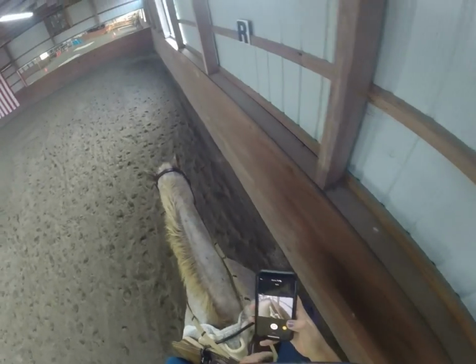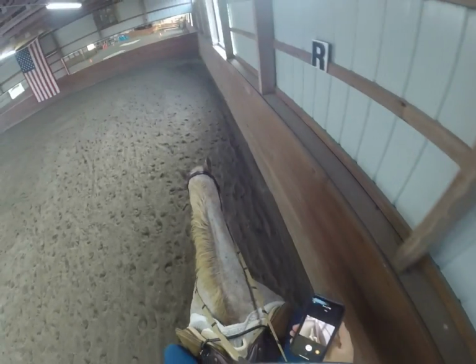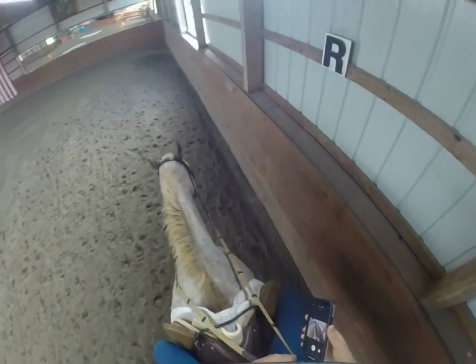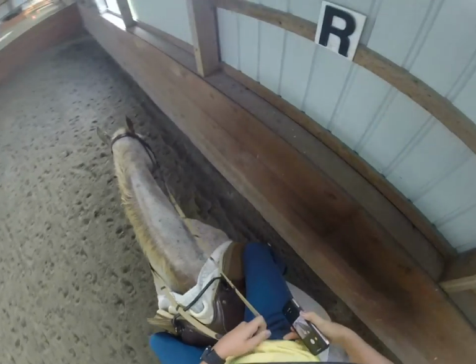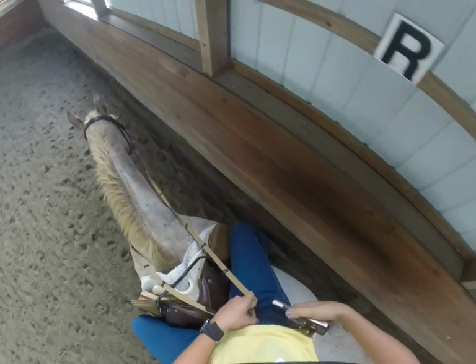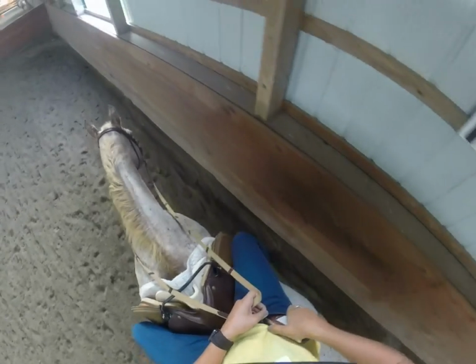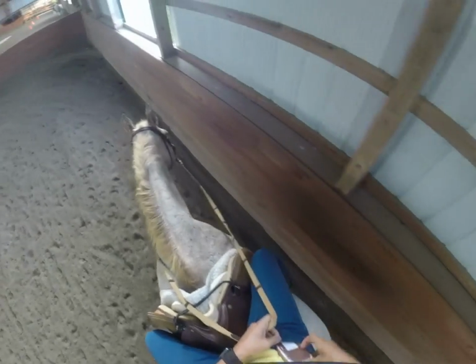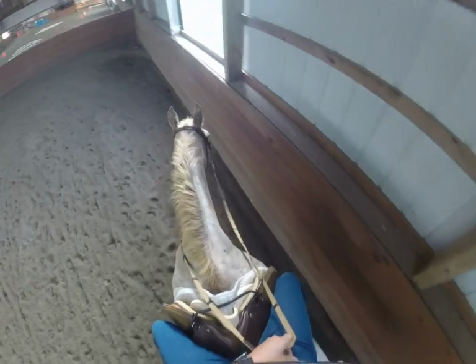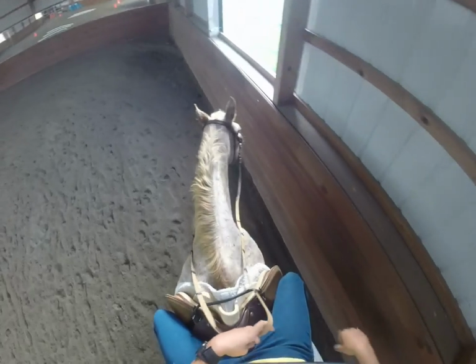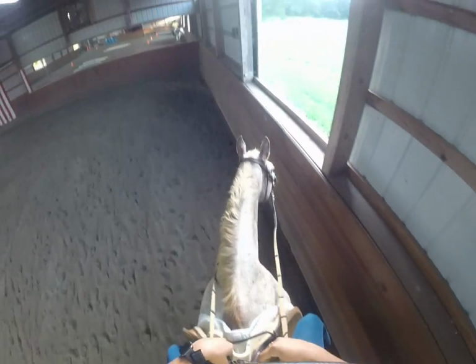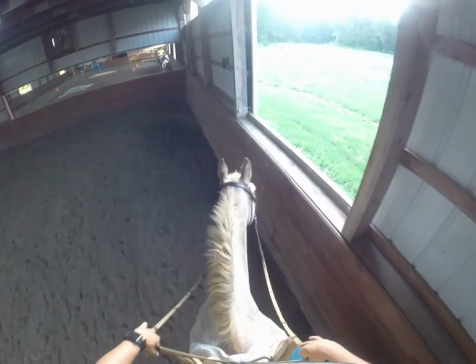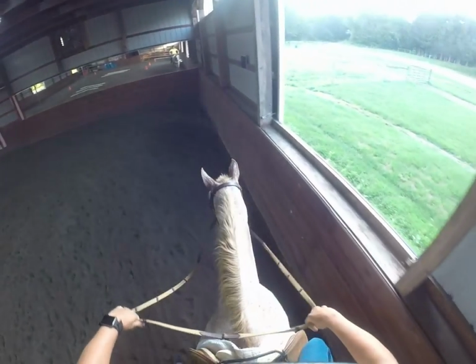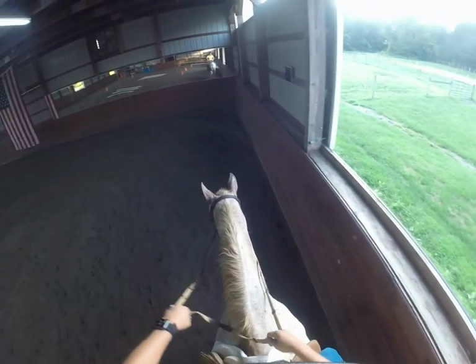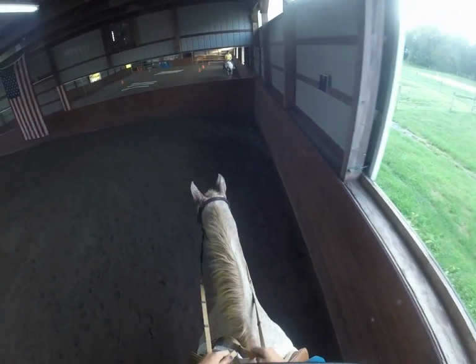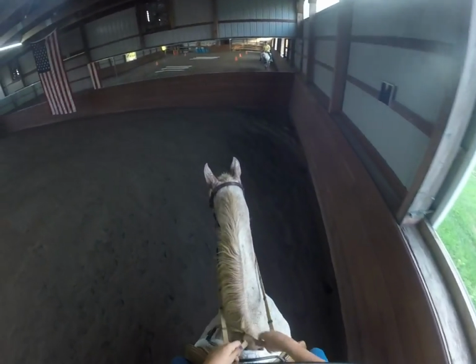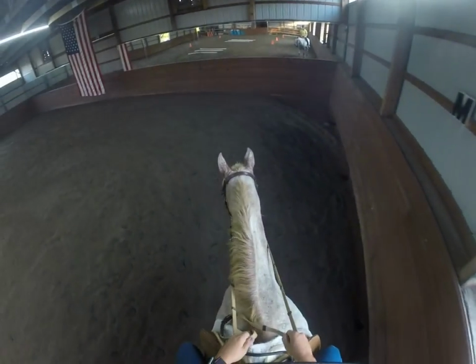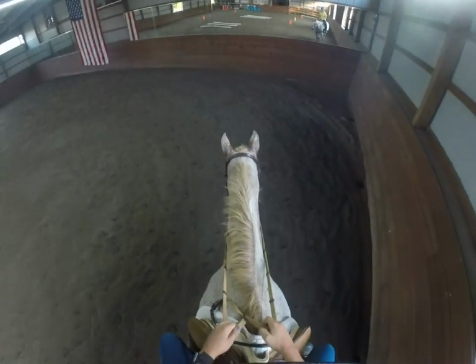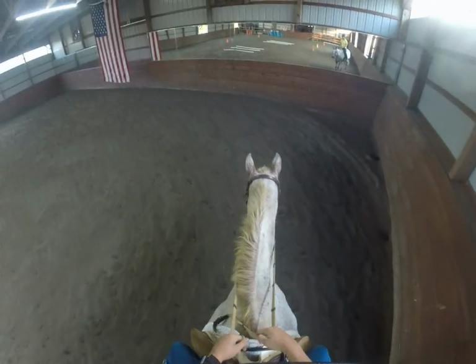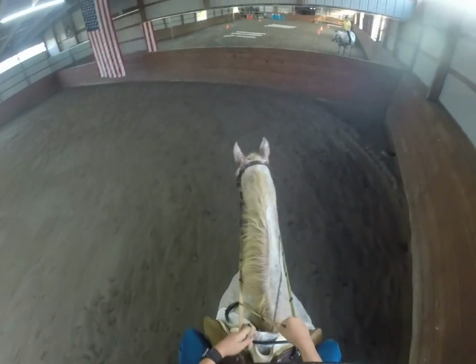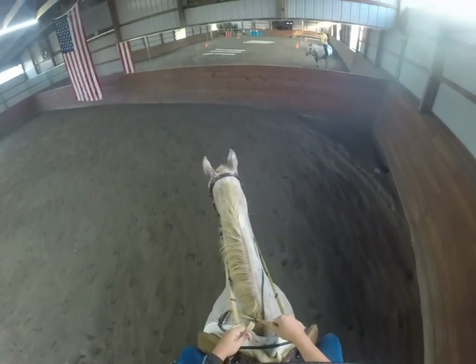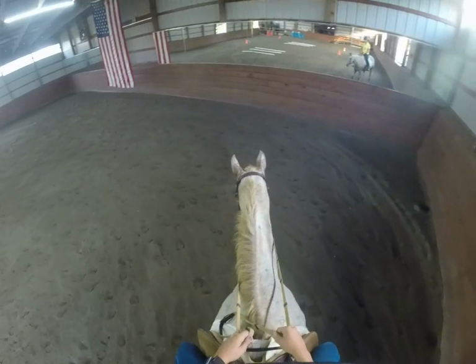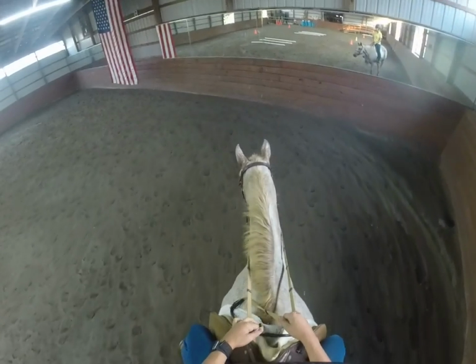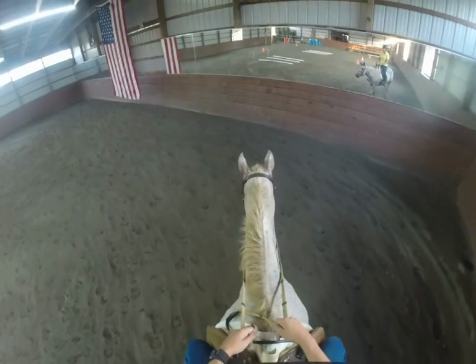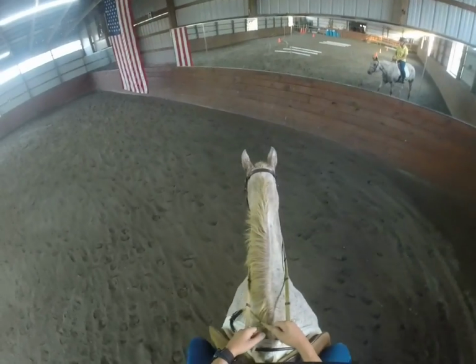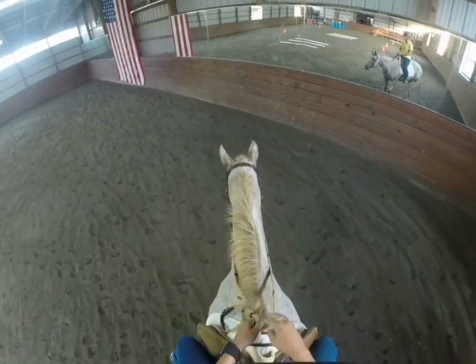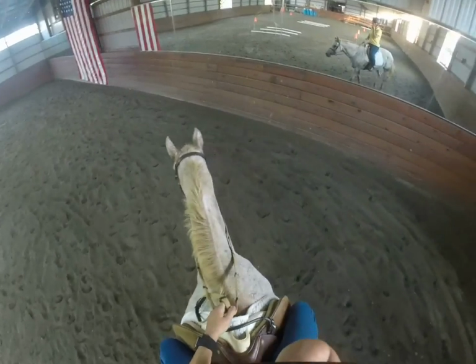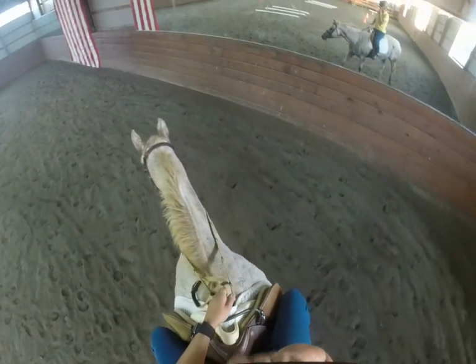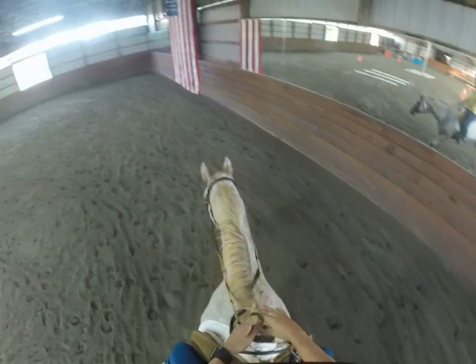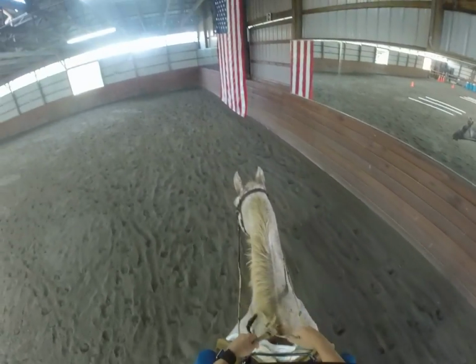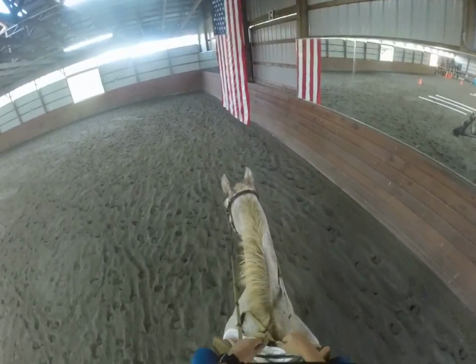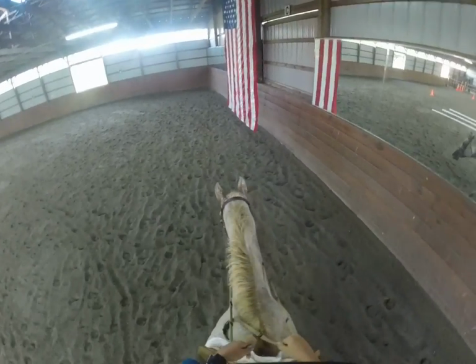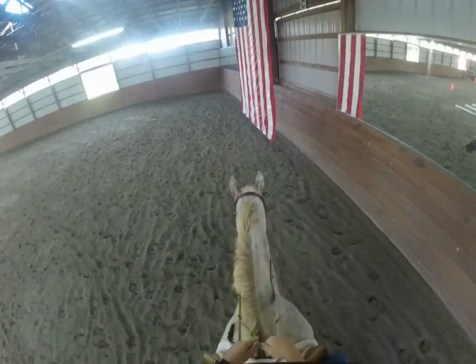Tonight we are on Mixi for our riding GoPro video. She's going to help us go over the different types of reins. We're just going to be walking tonight, which will hopefully make this a little bit easier of an evening.